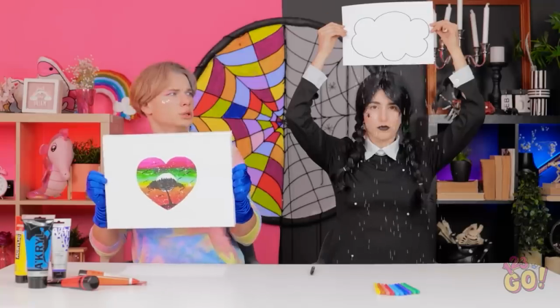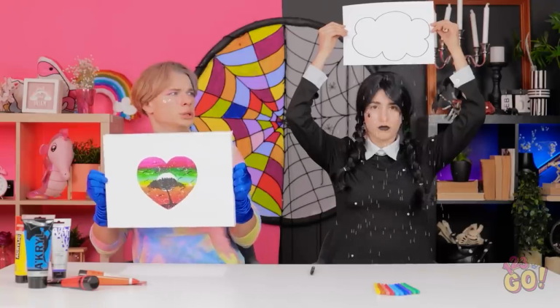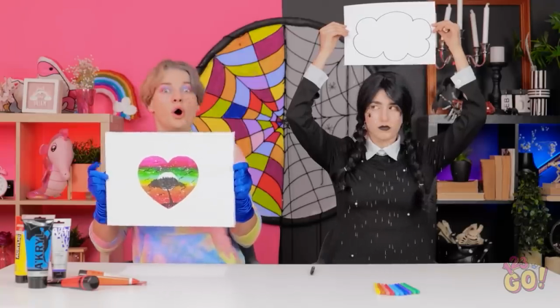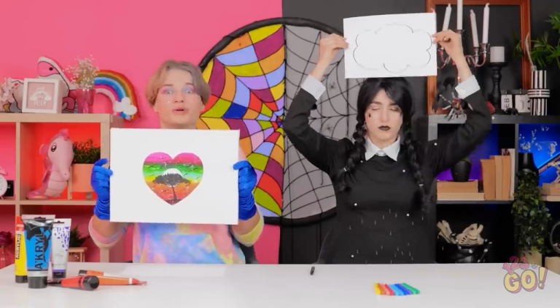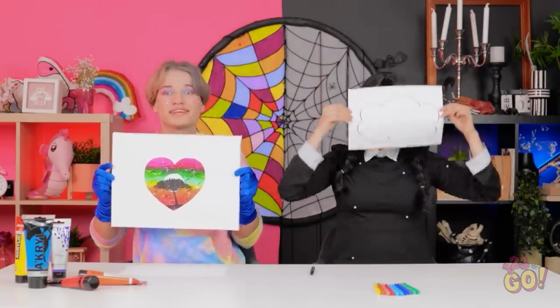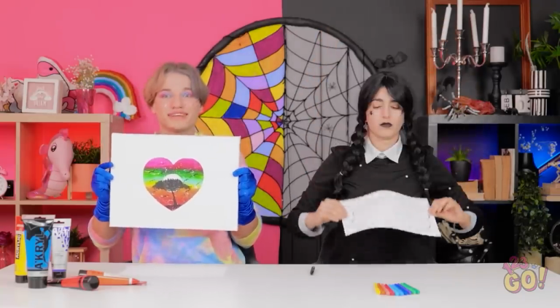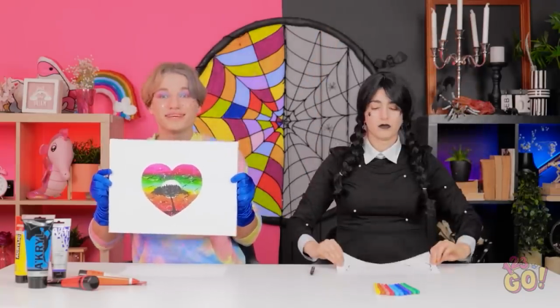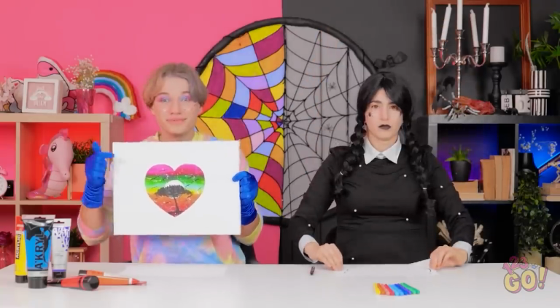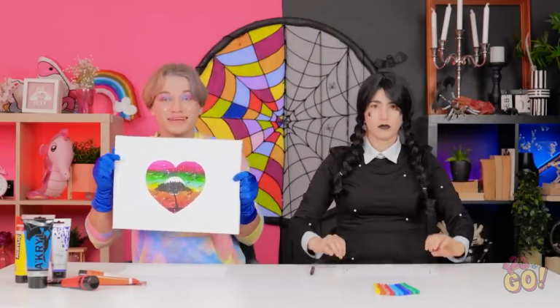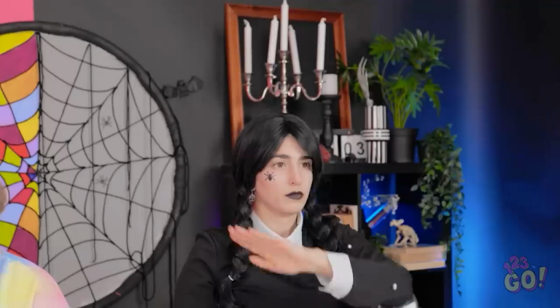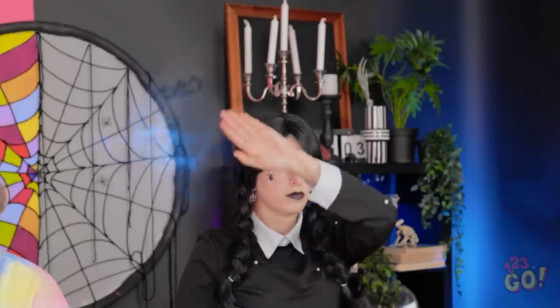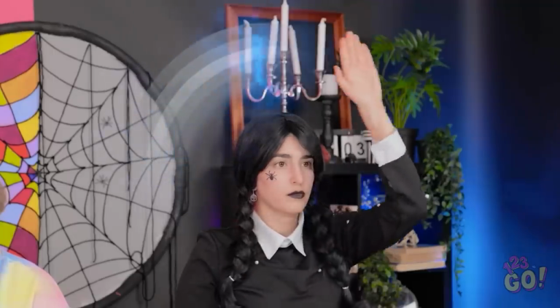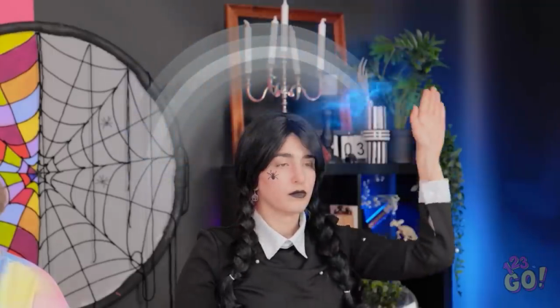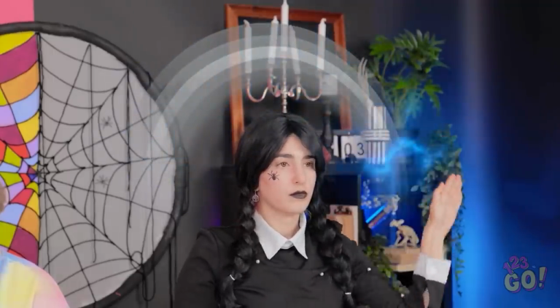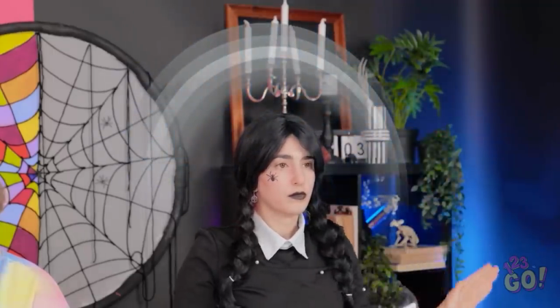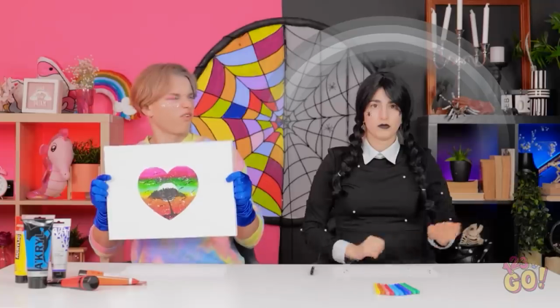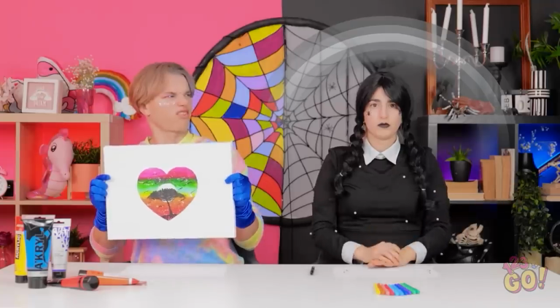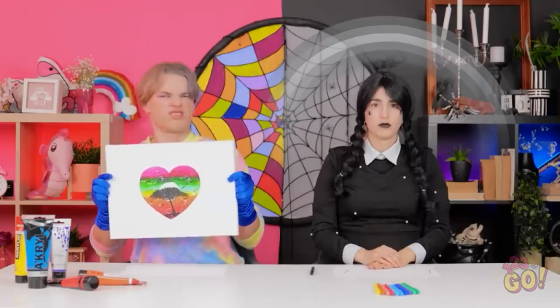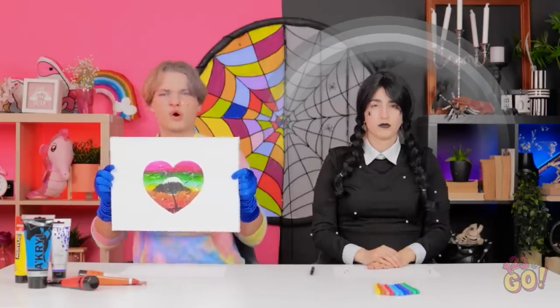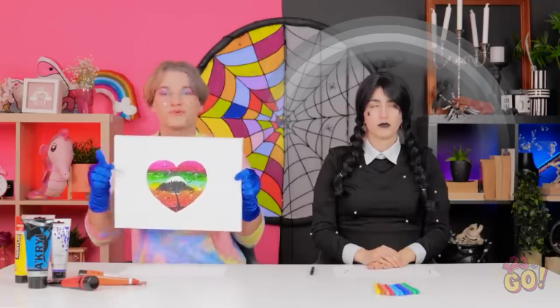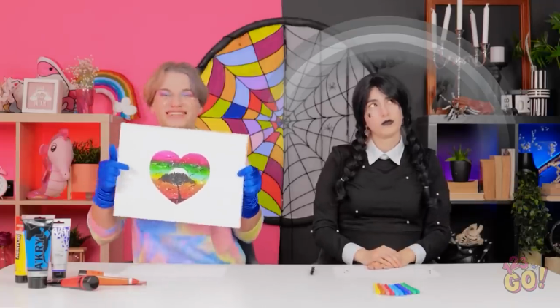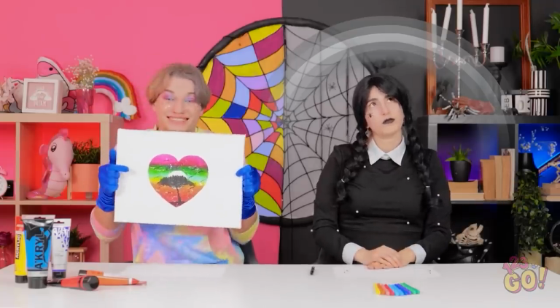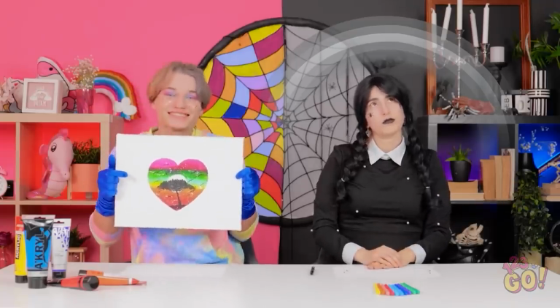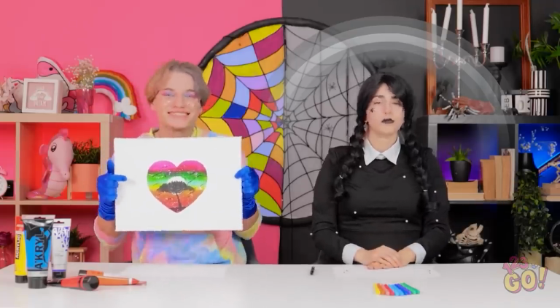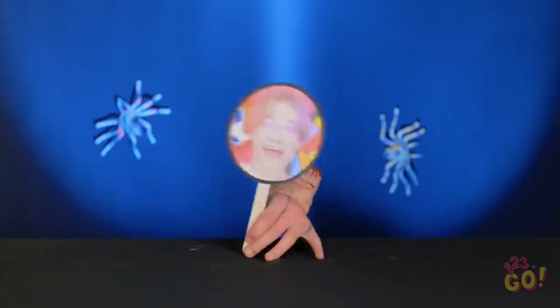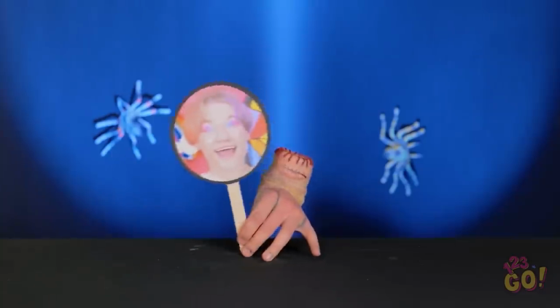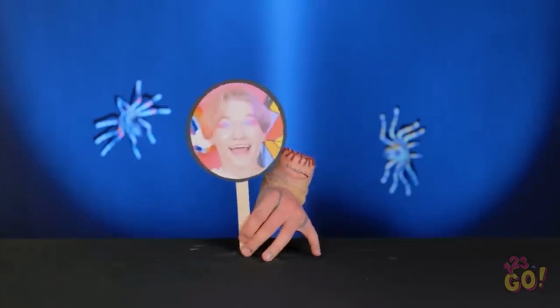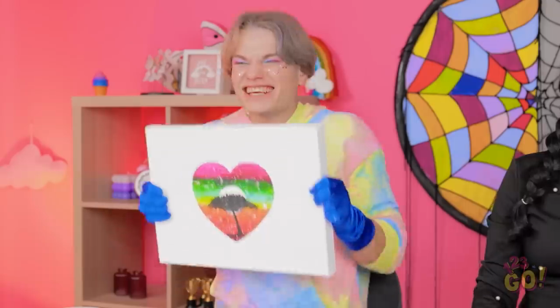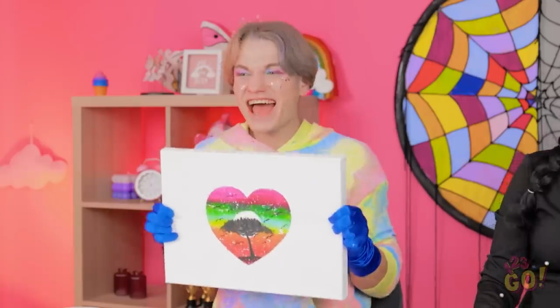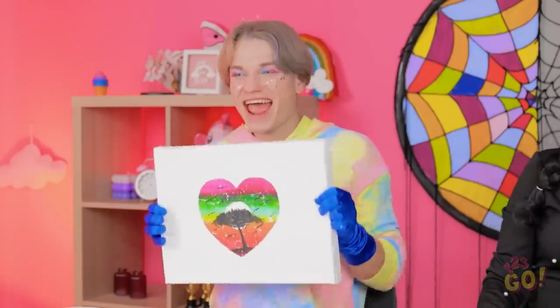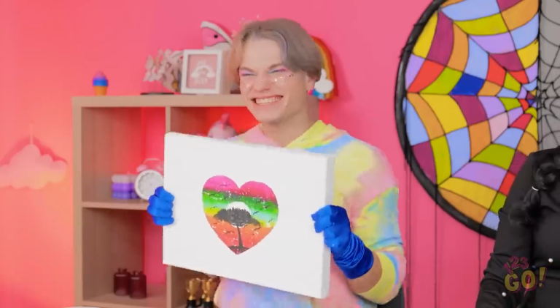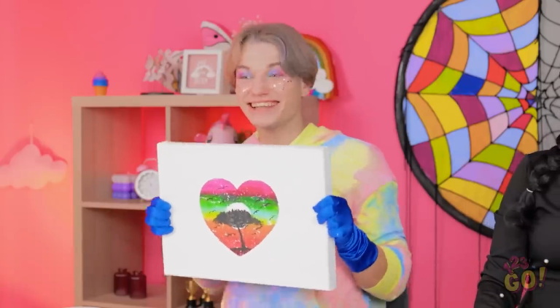Do you need an umbrella? I'm not finished. That's more like it. You need help — pick me! Yes! I knew it! I win!